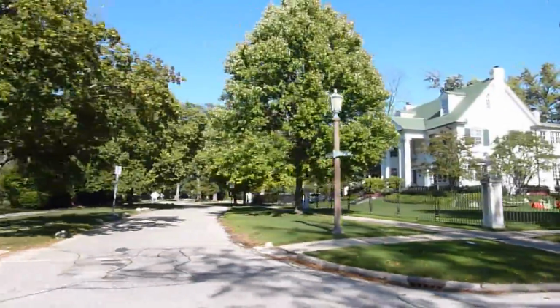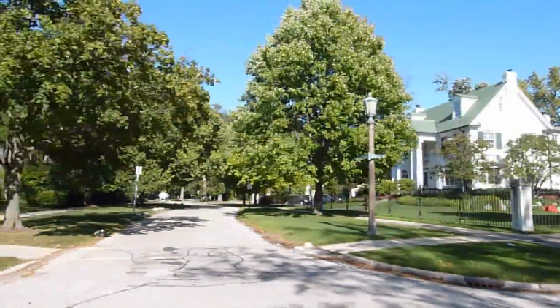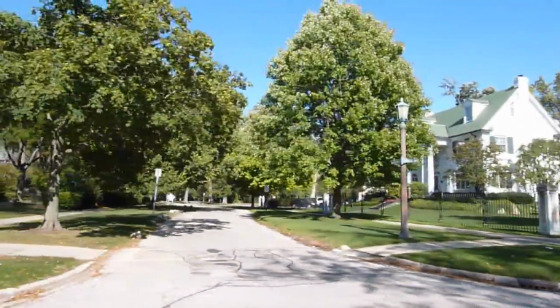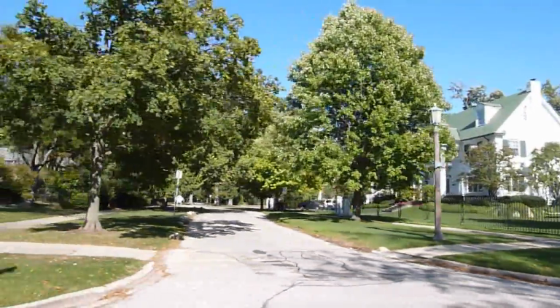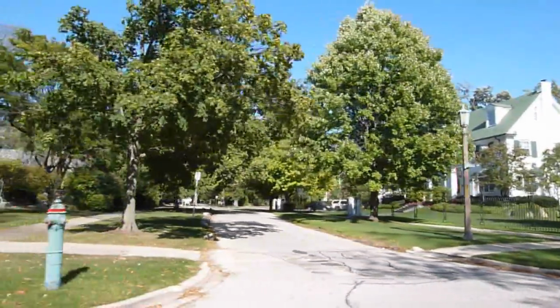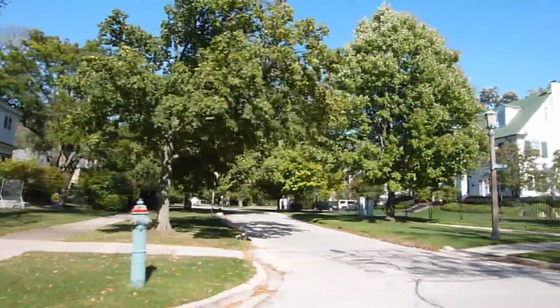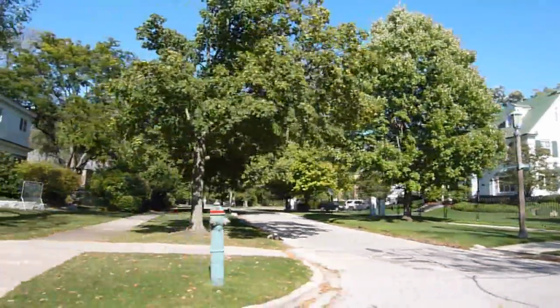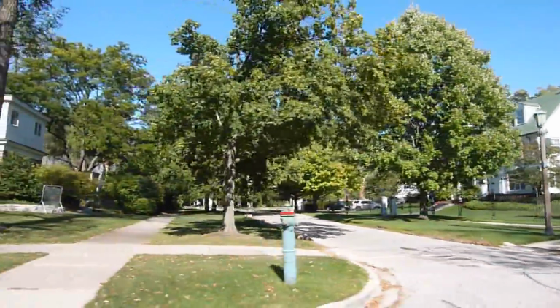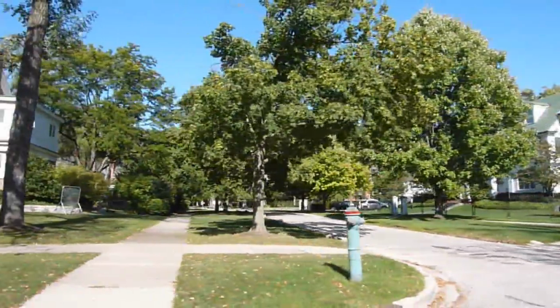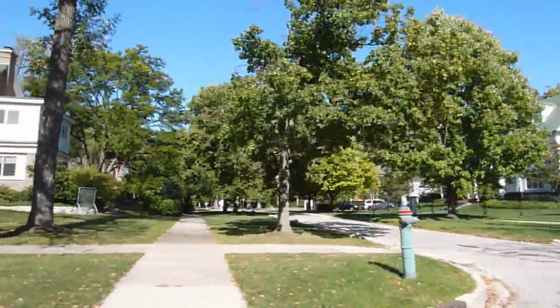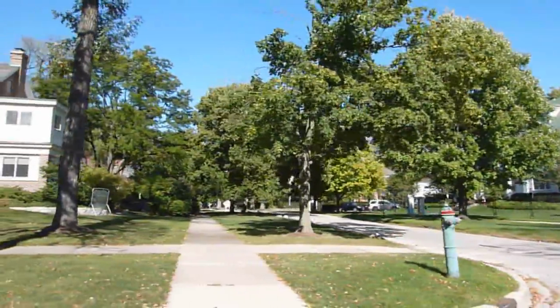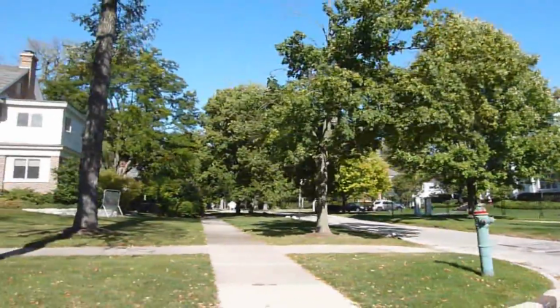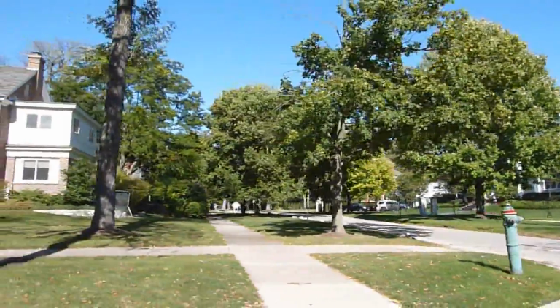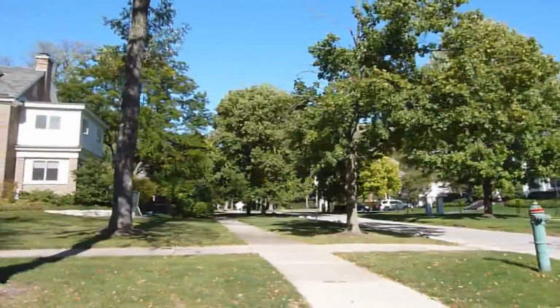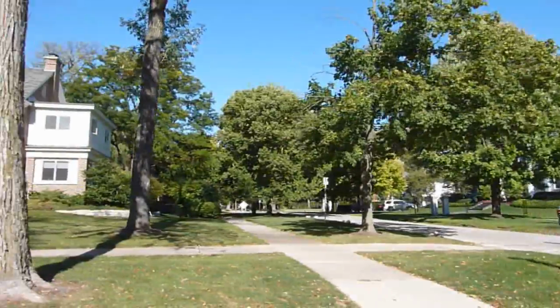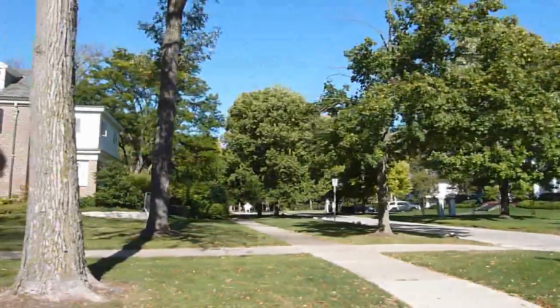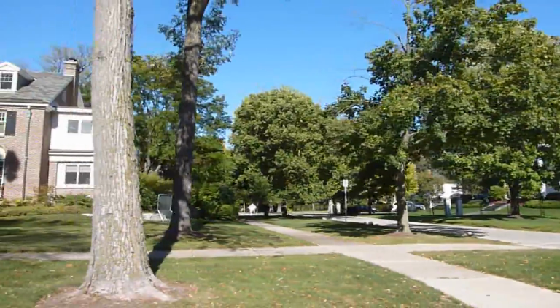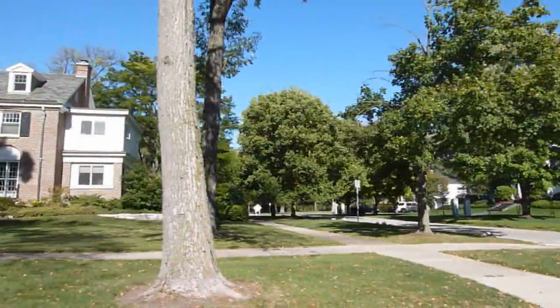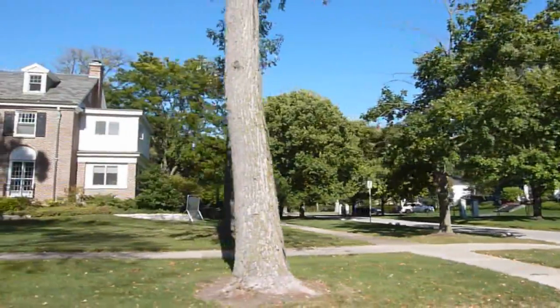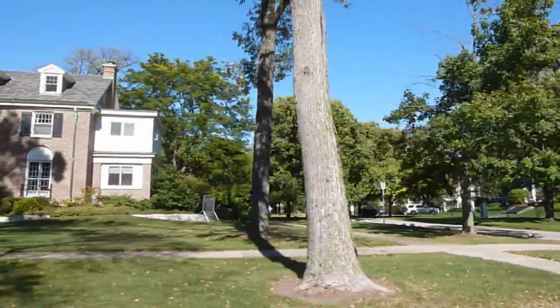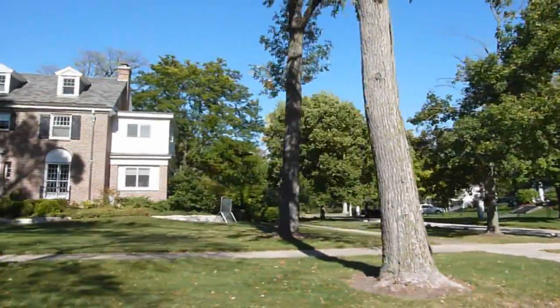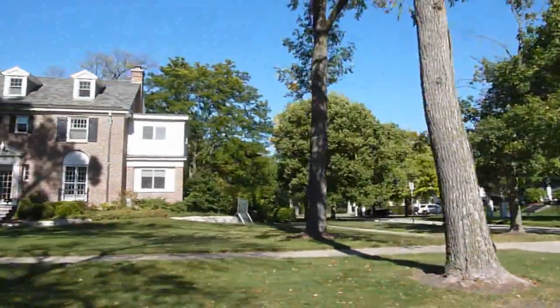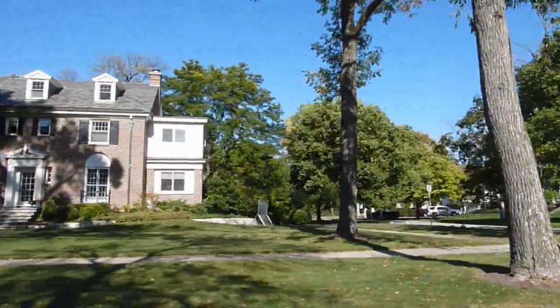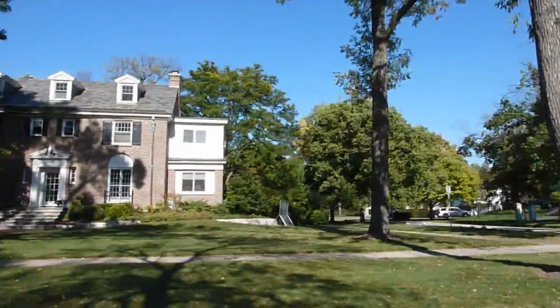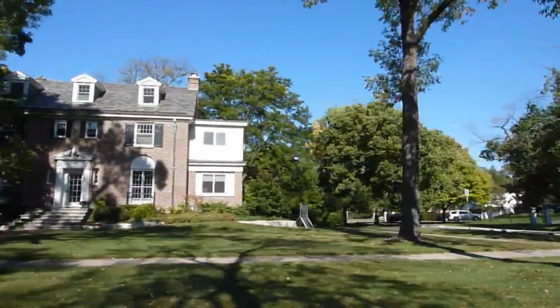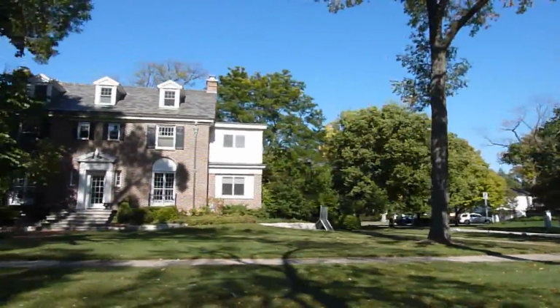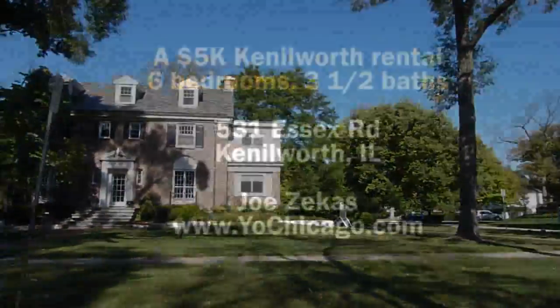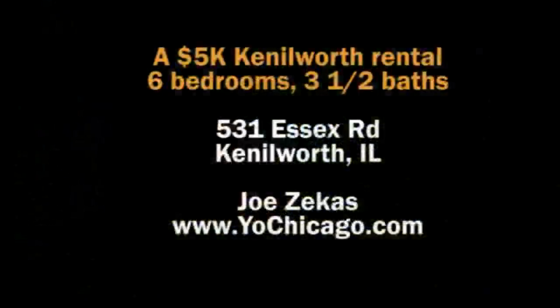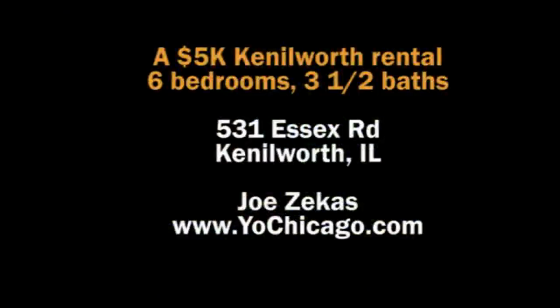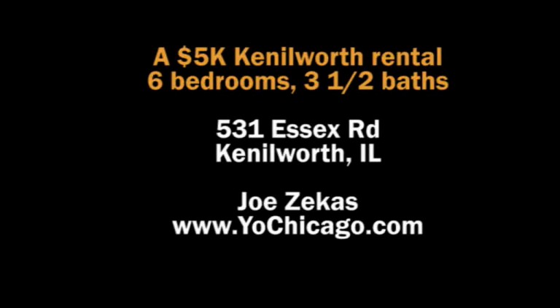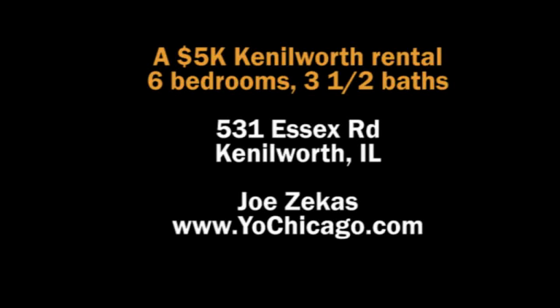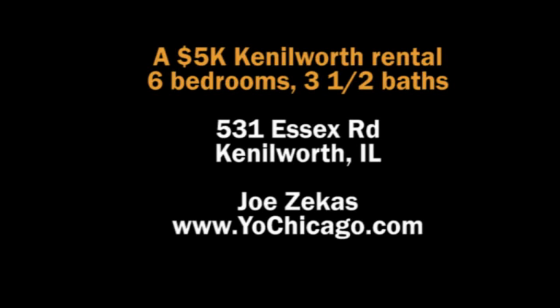The scene you're seeing now is the walk that your teenagers would have on their way to New Trier High School, just a short two blocks north of the property.